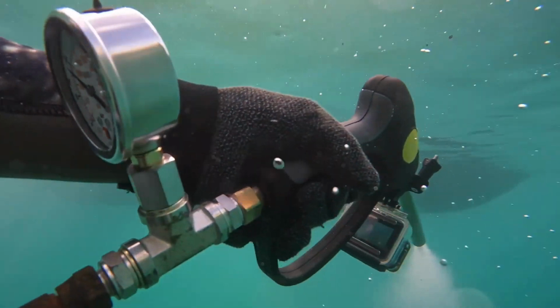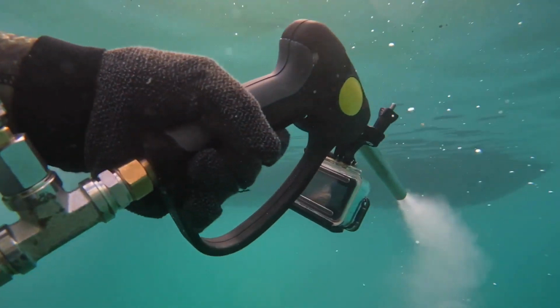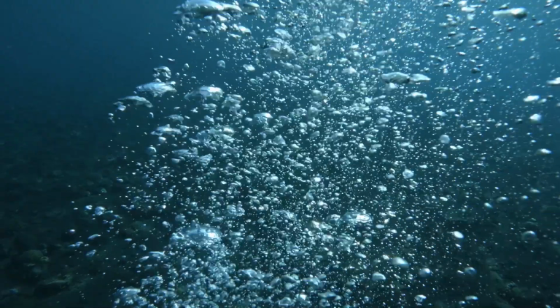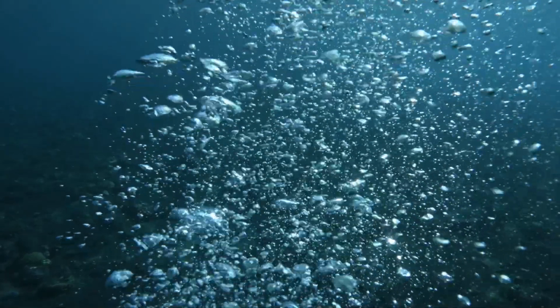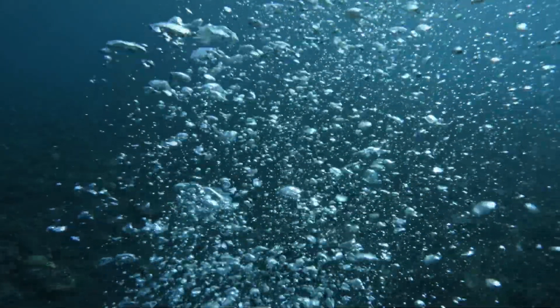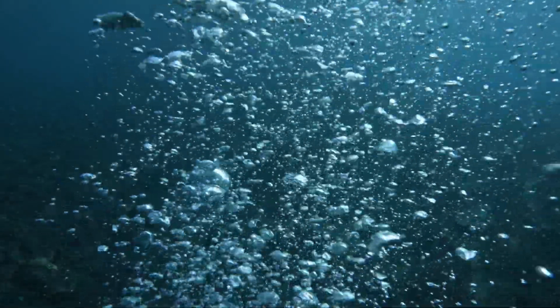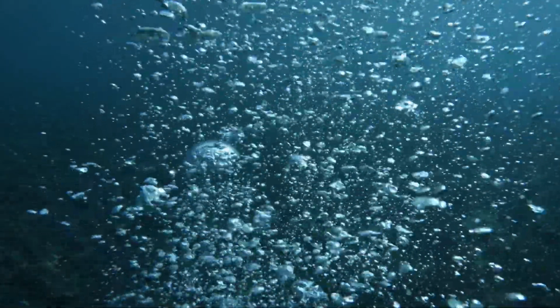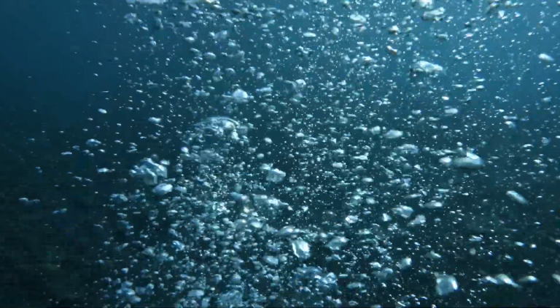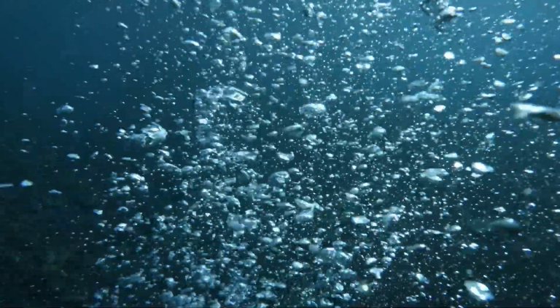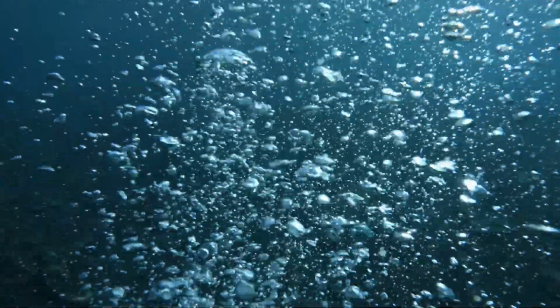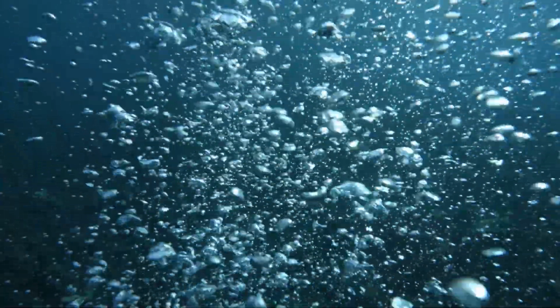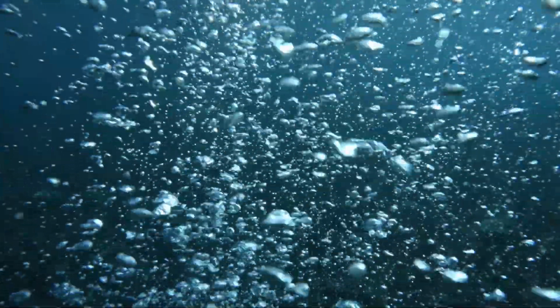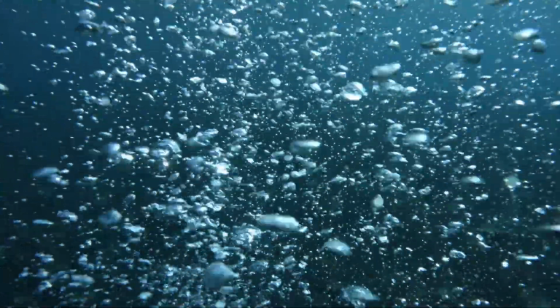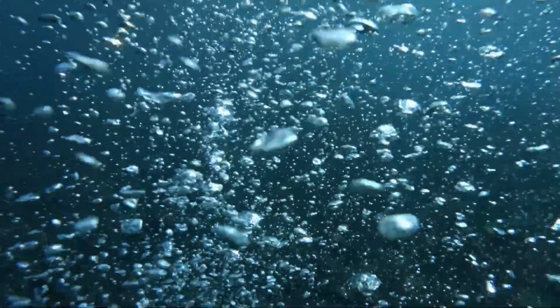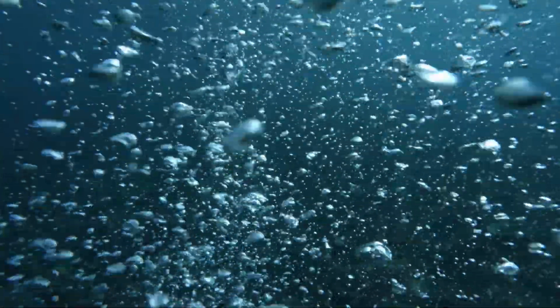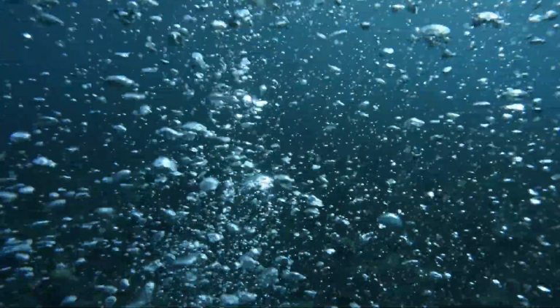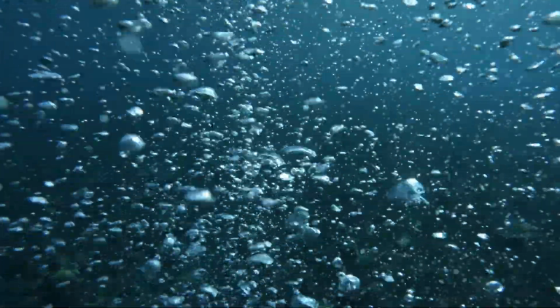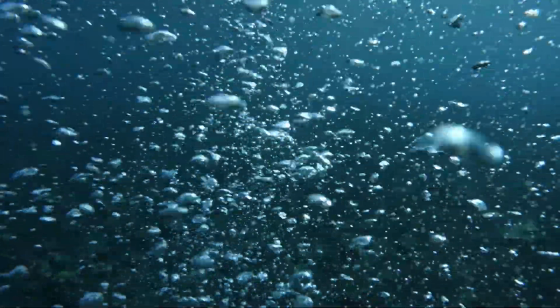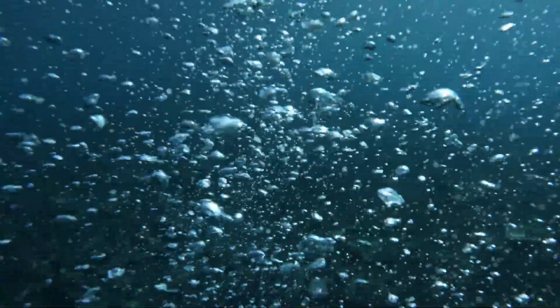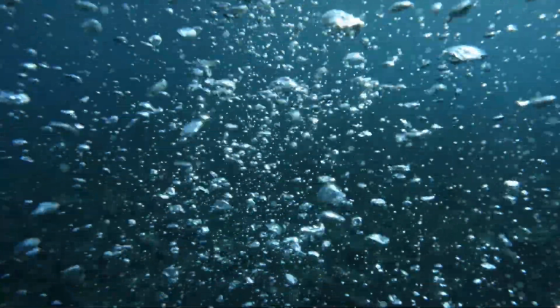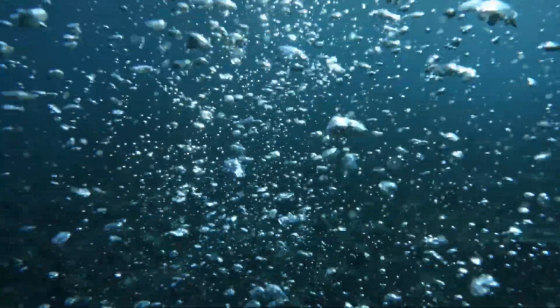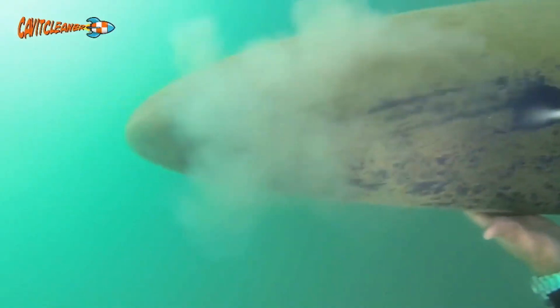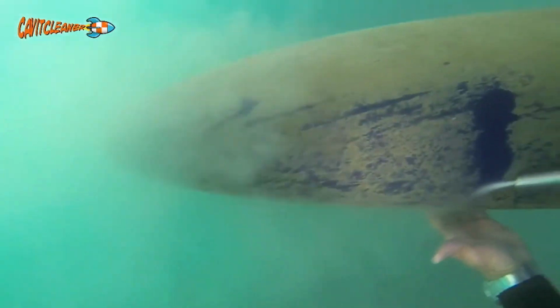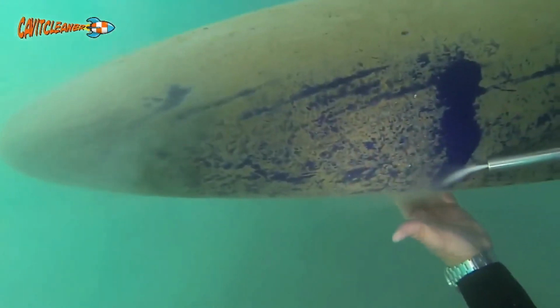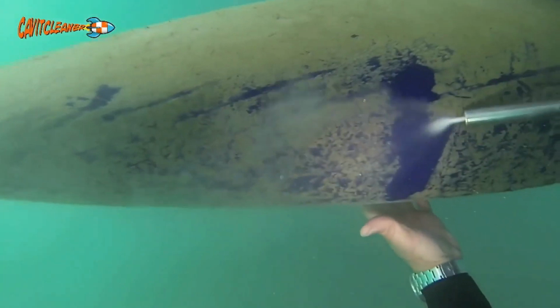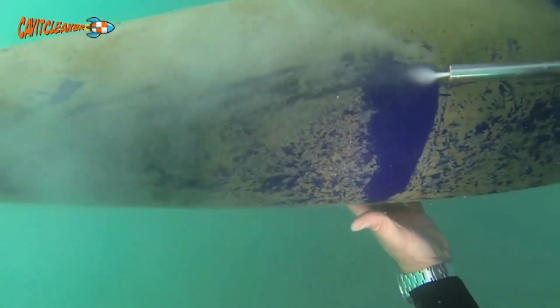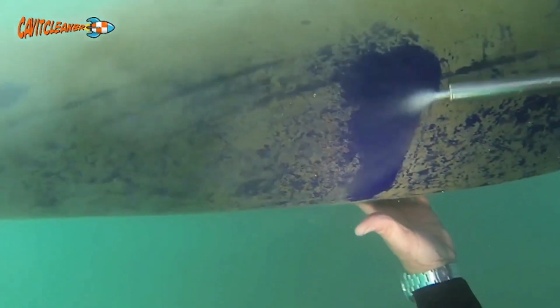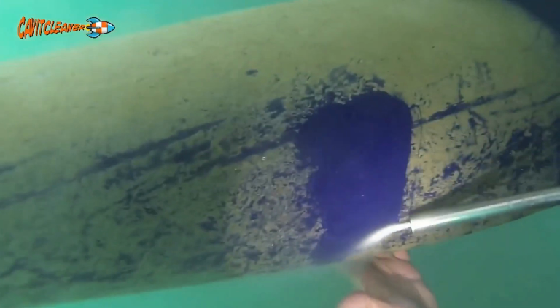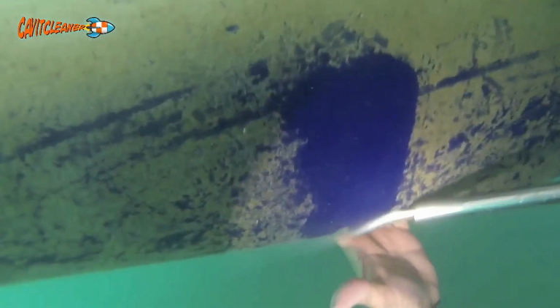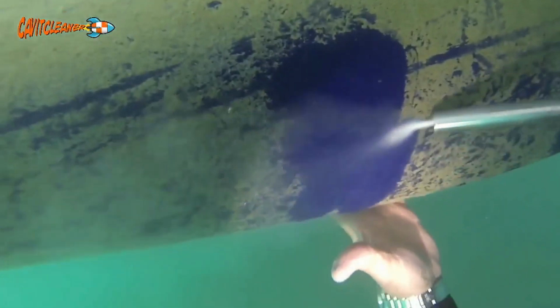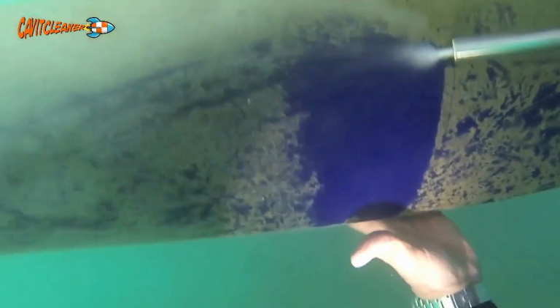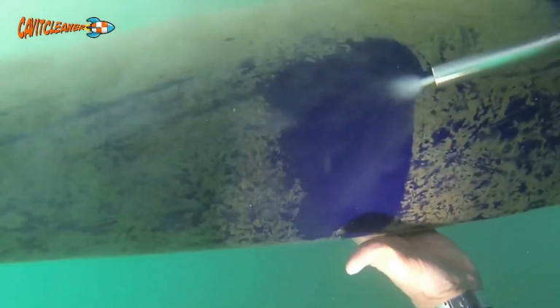When those bubbles burst, they create microjets that pop off biofouling and grime, but leave your paint job totally intact. Think of it like targeted cleaning — removing only what you want, not what you paid good money to protect.